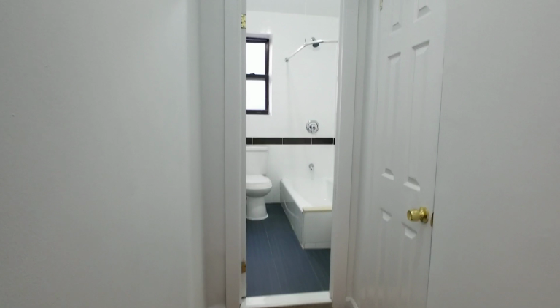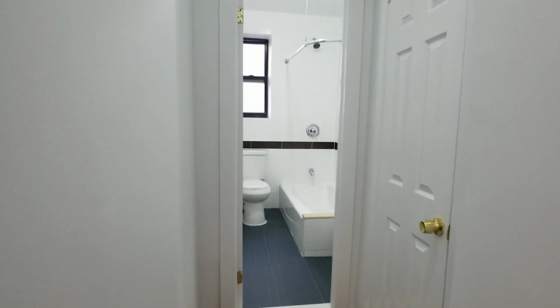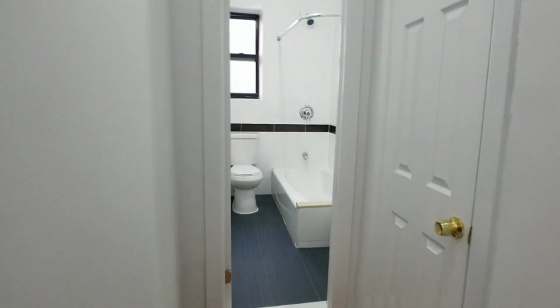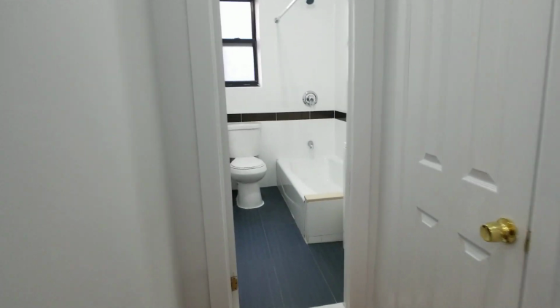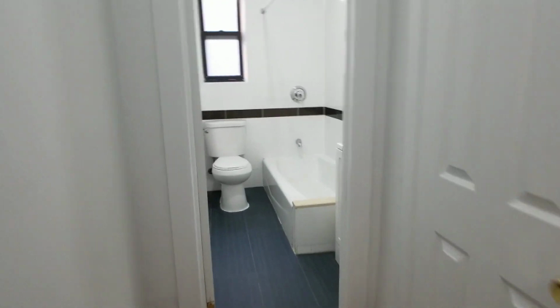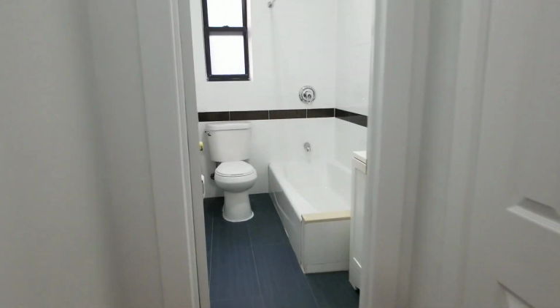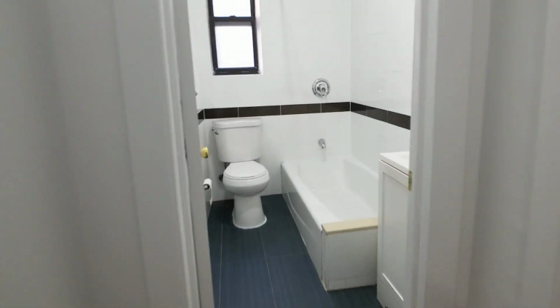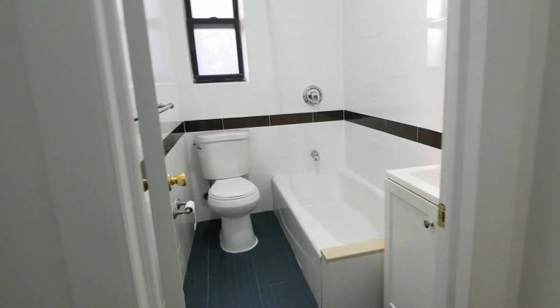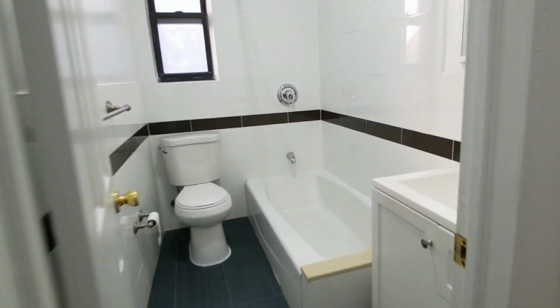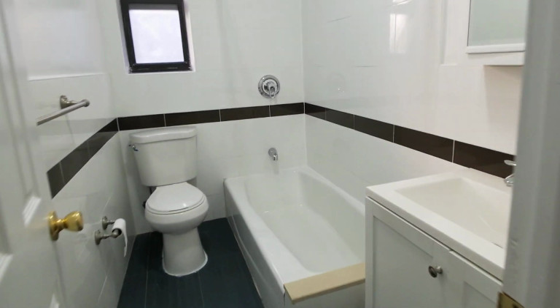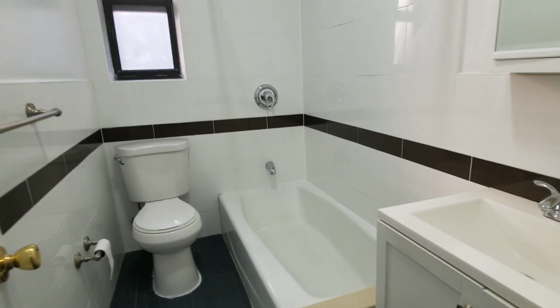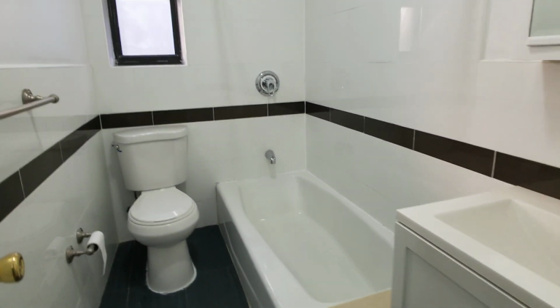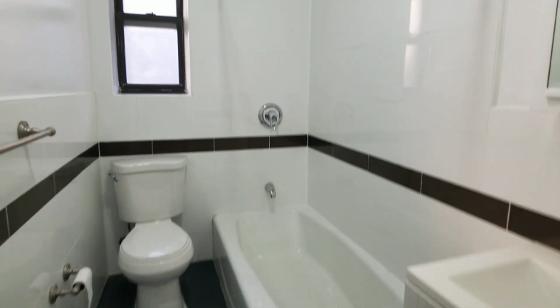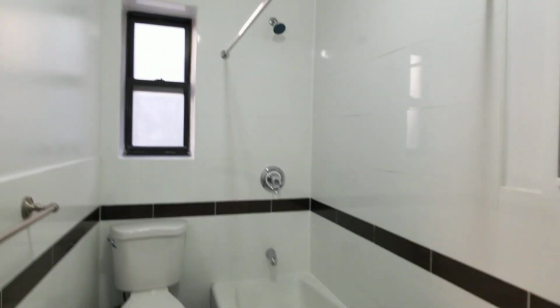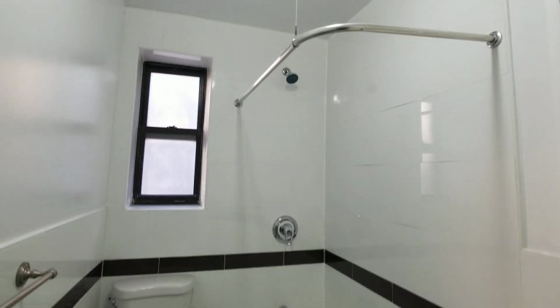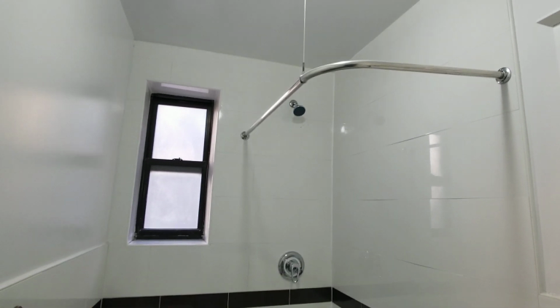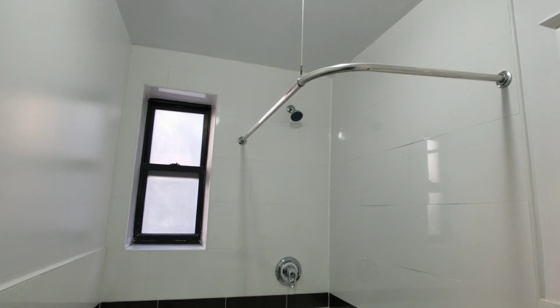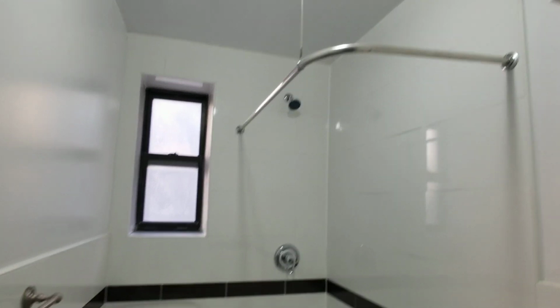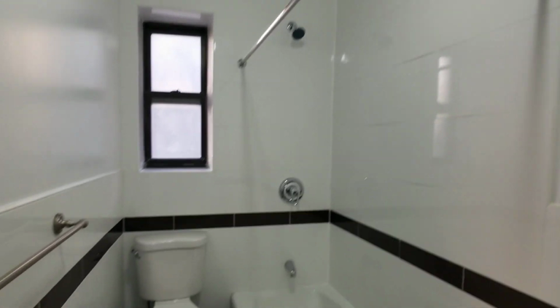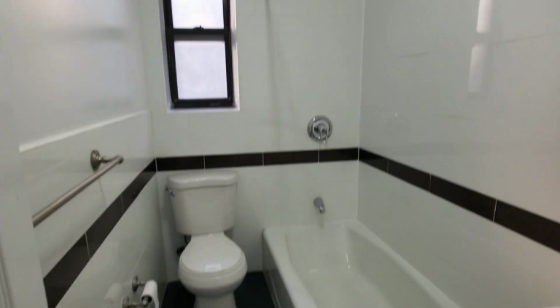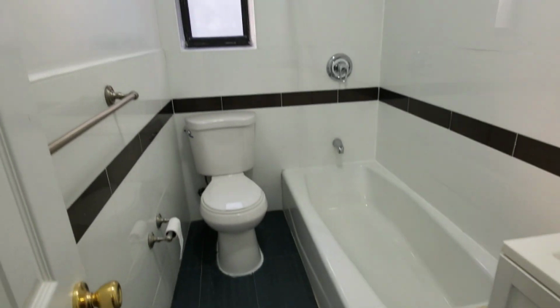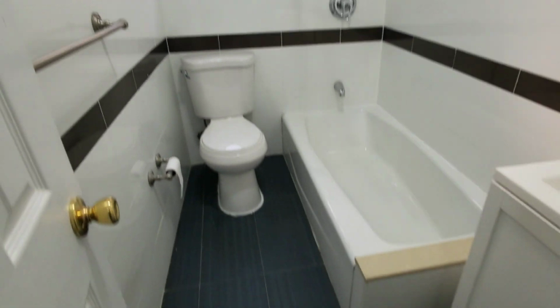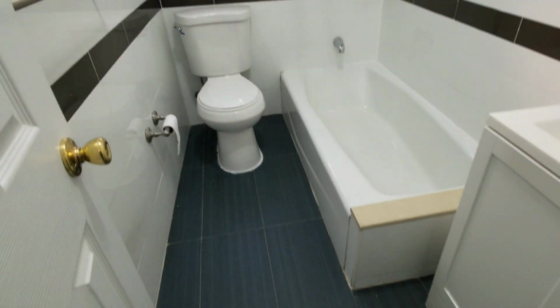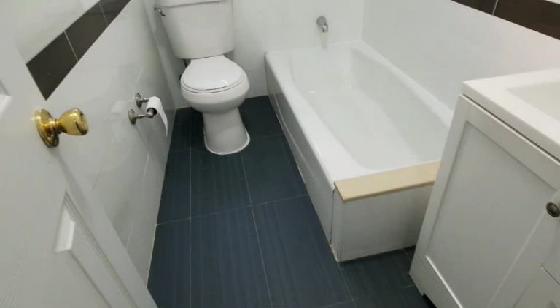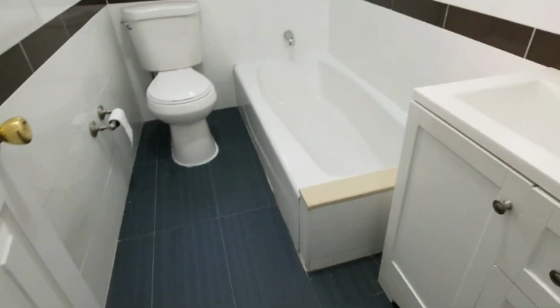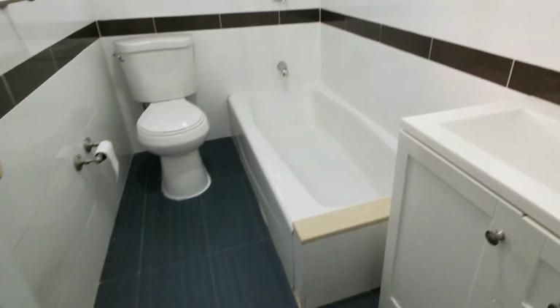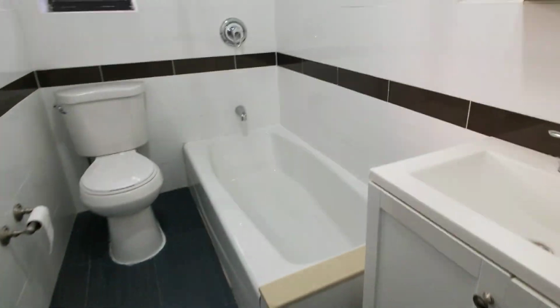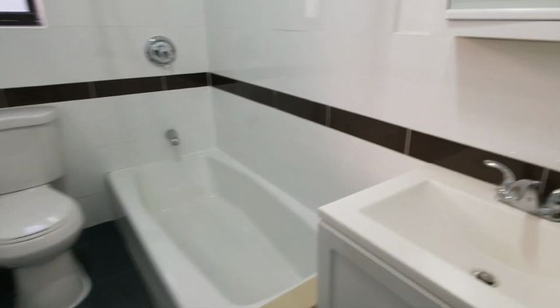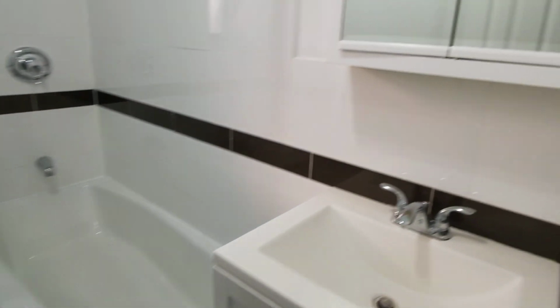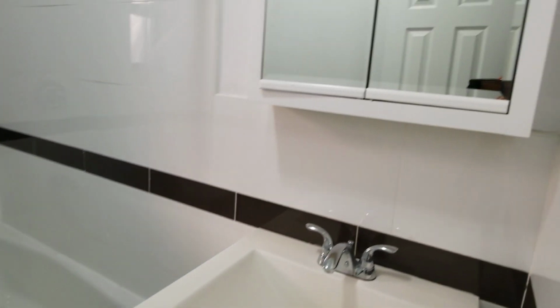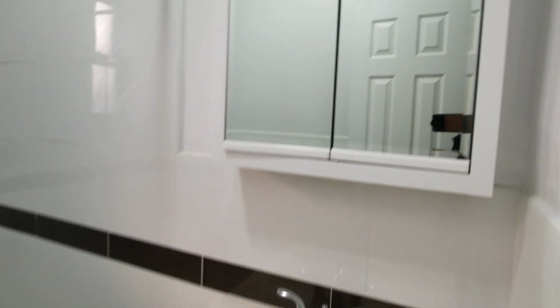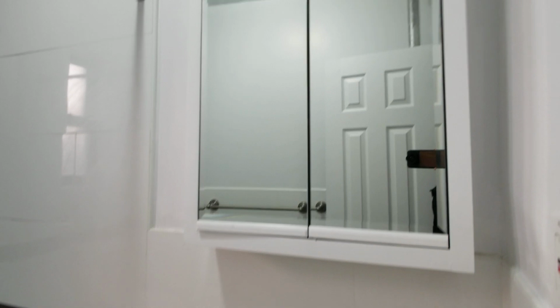Here's the bathroom — very nice, big, large tub.